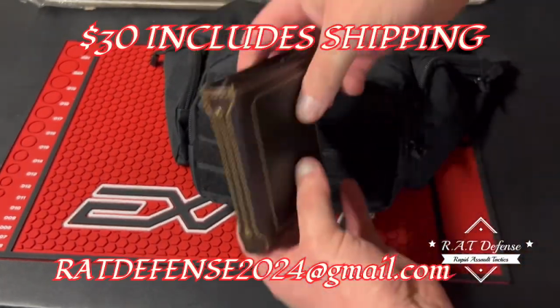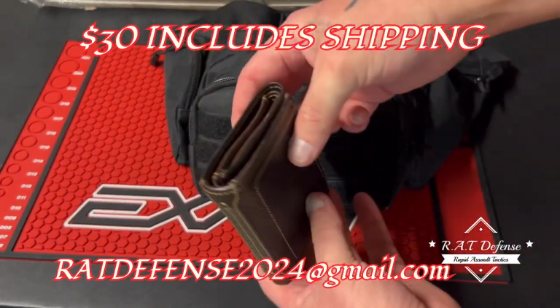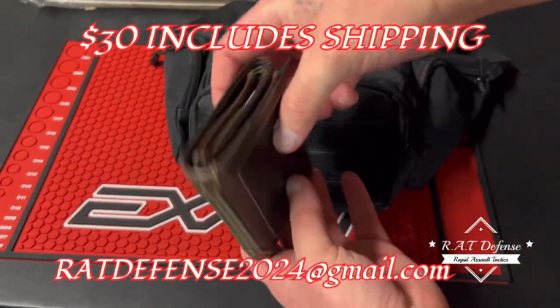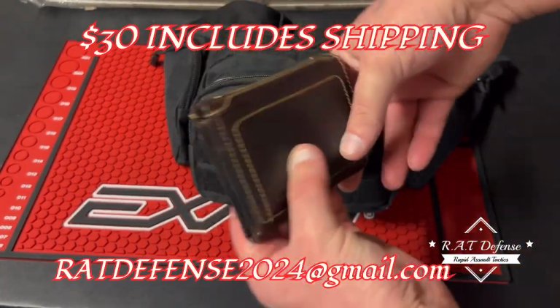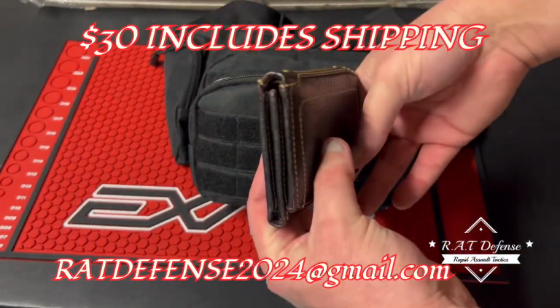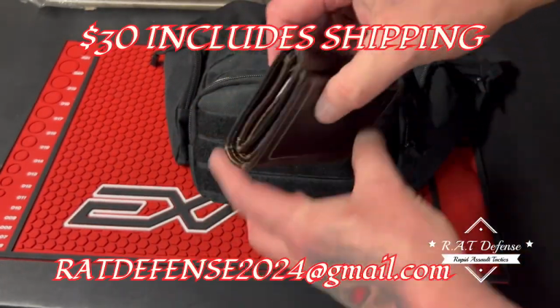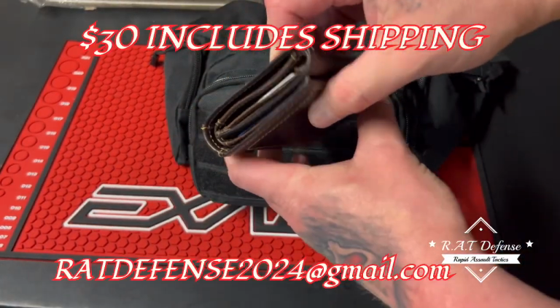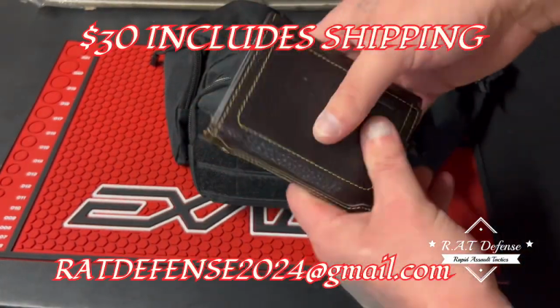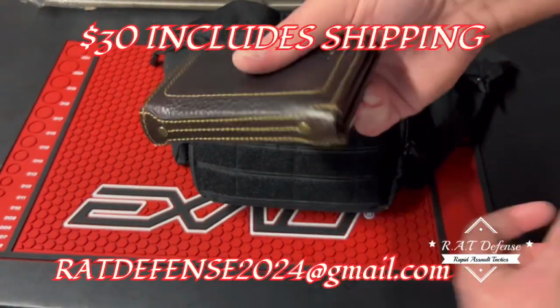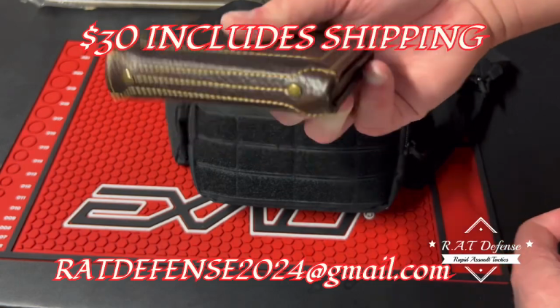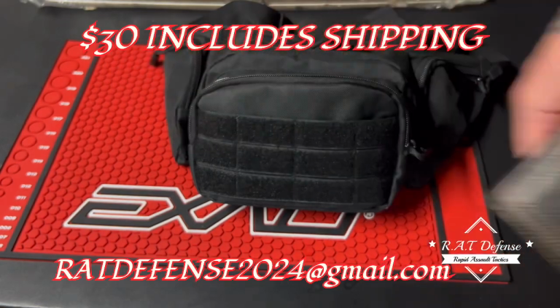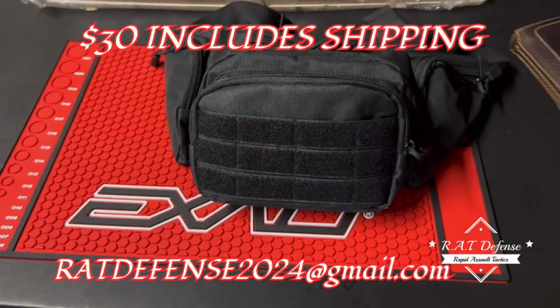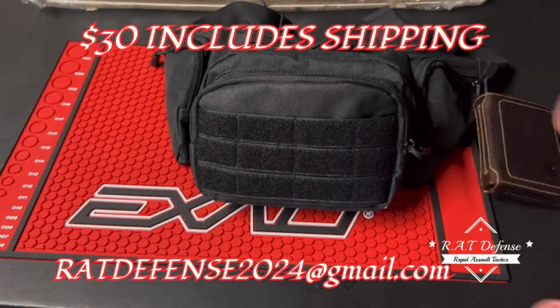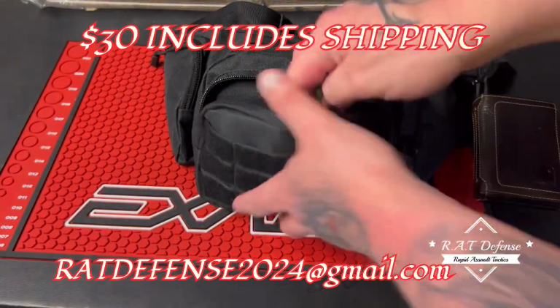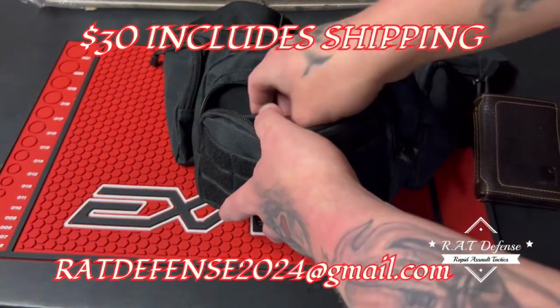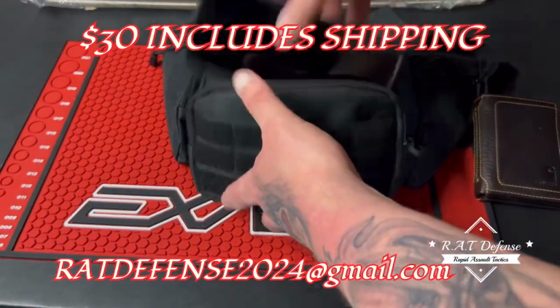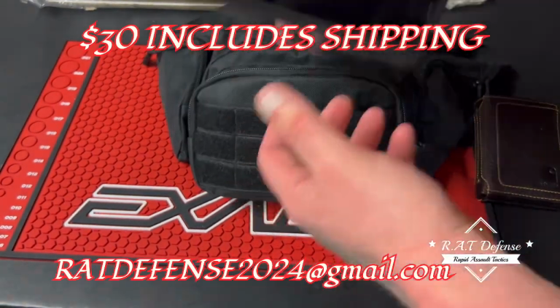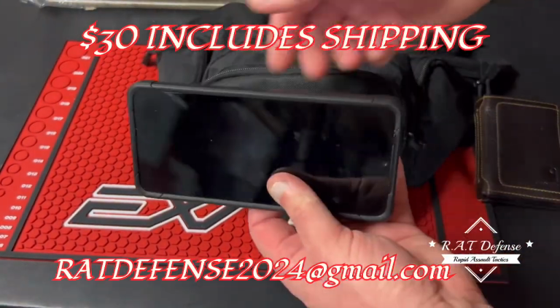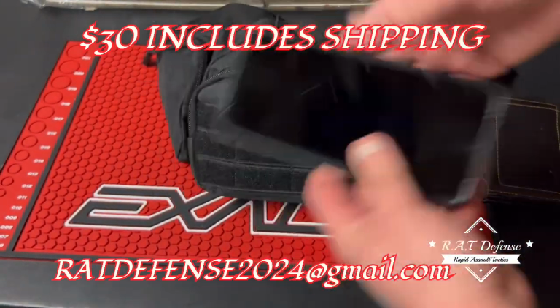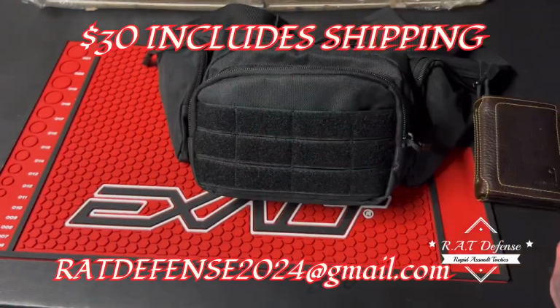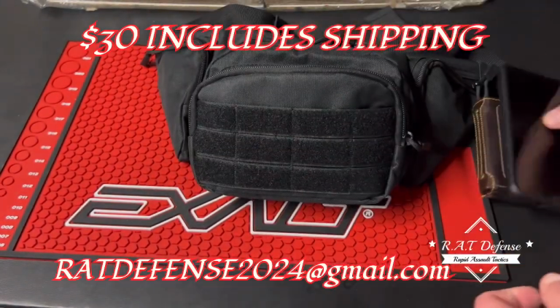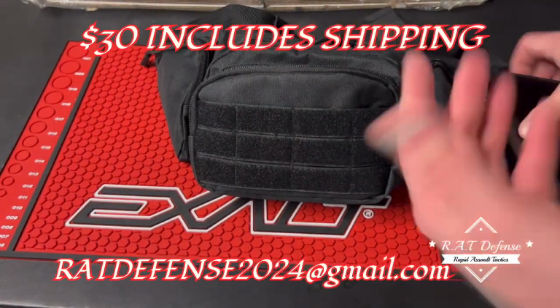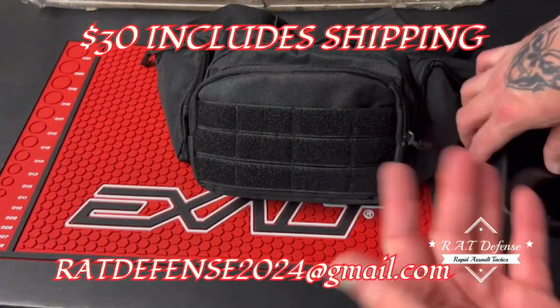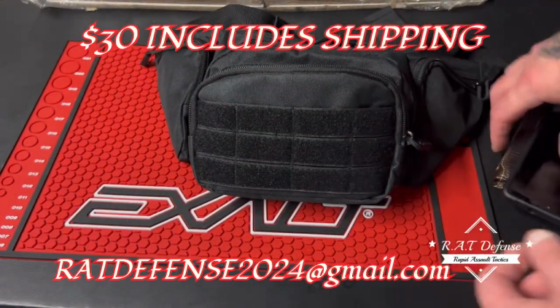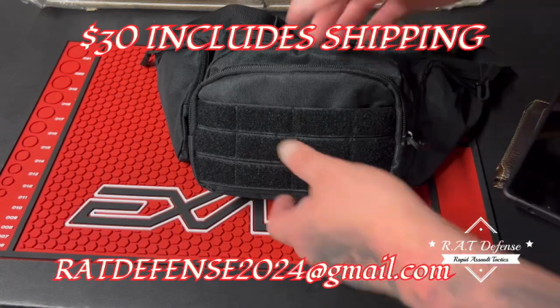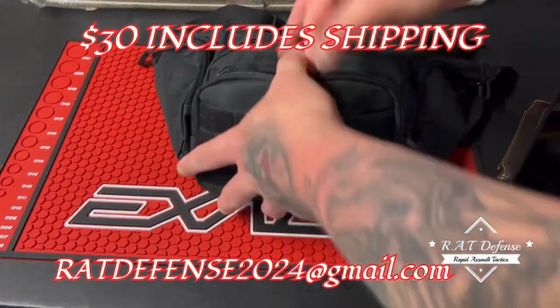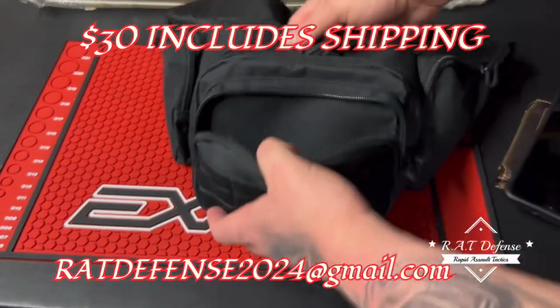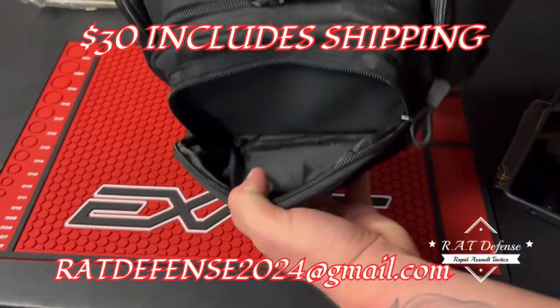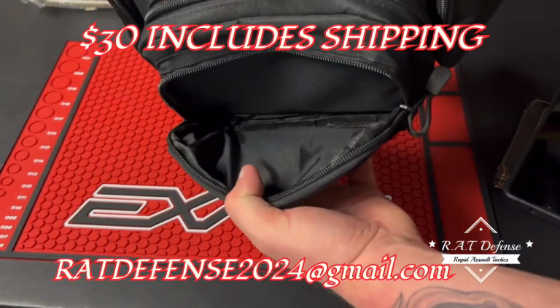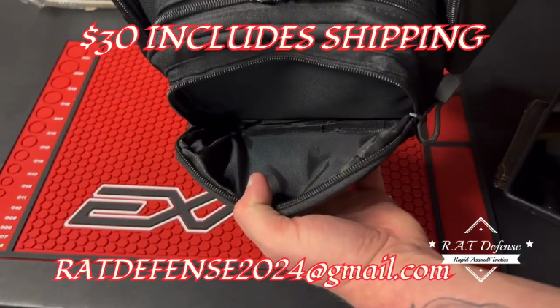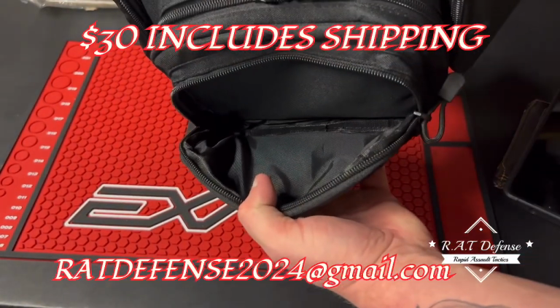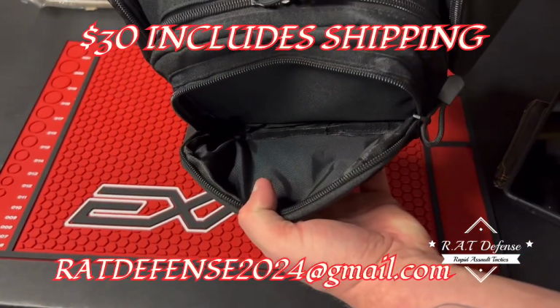Enough space - I had them design it for a thick Carhartt wallet and a full-size phone. As you guys can see, you've got quite a bit of room in there.